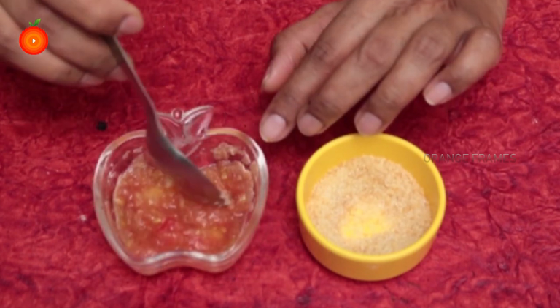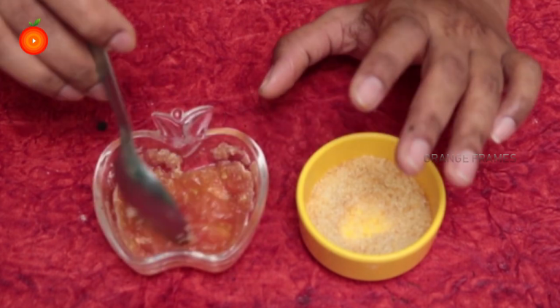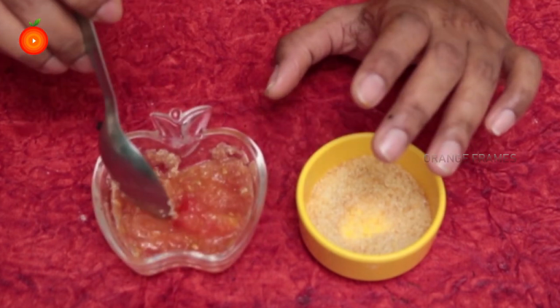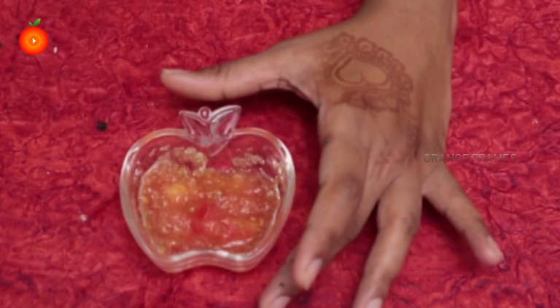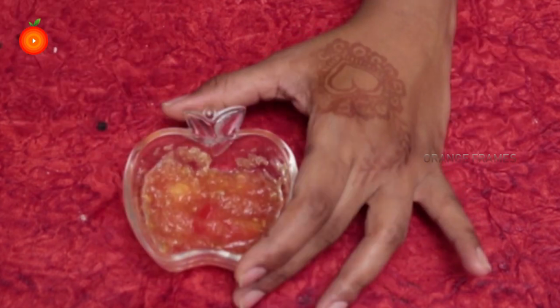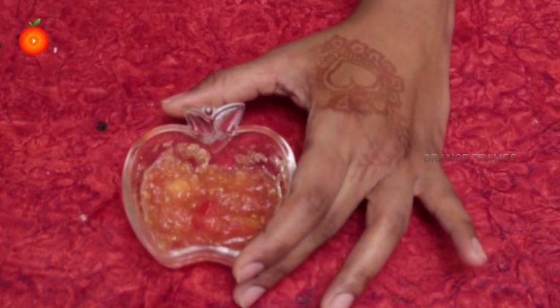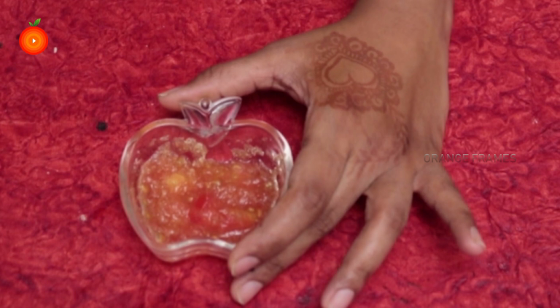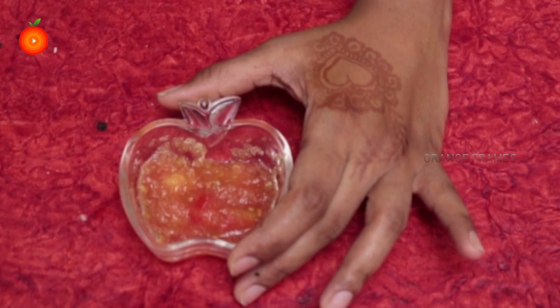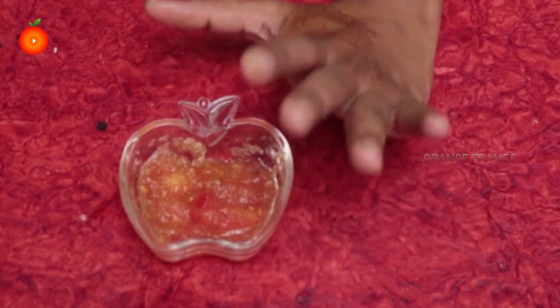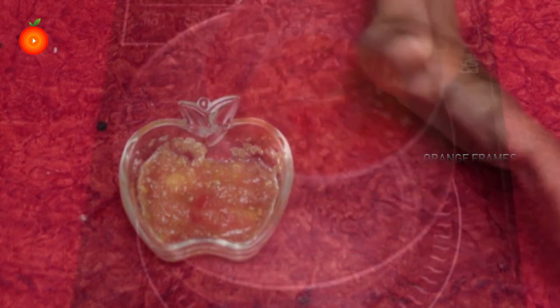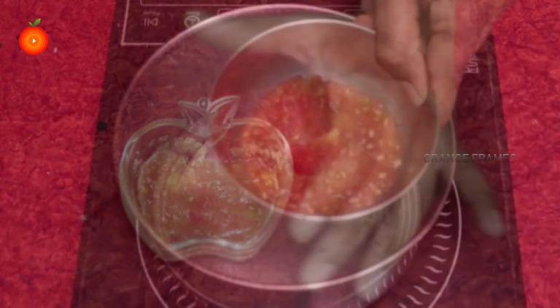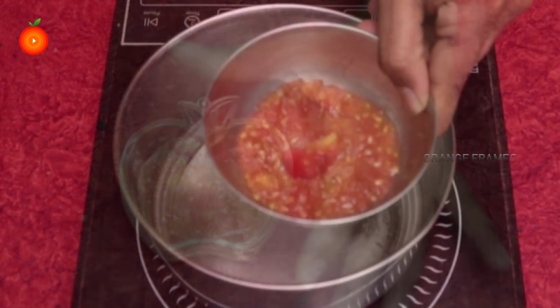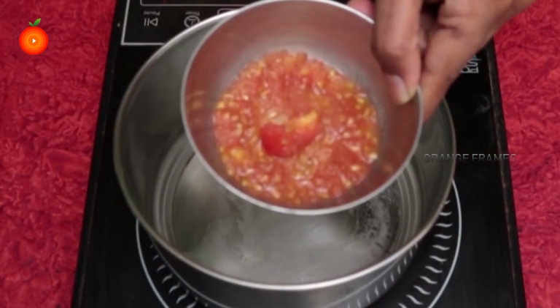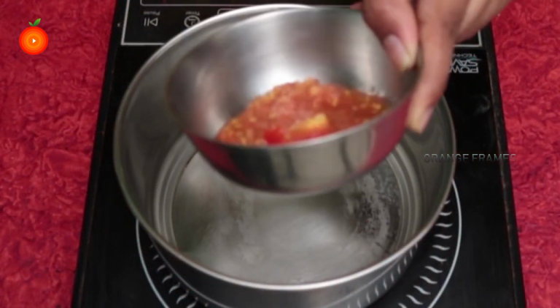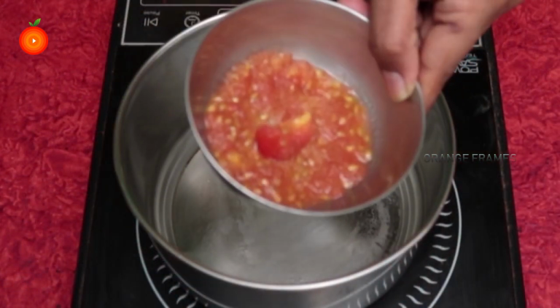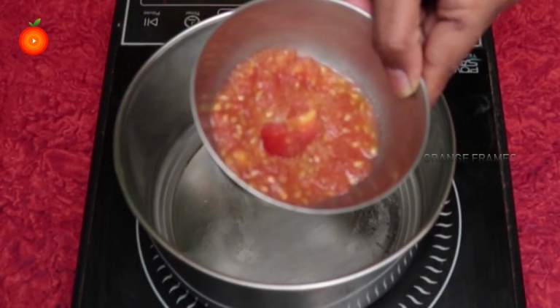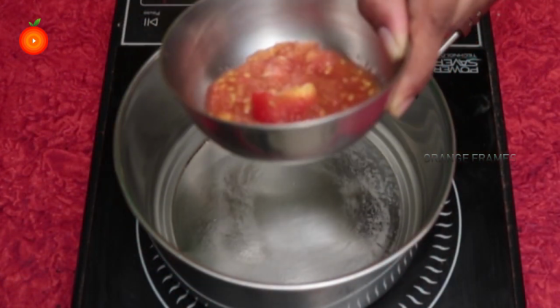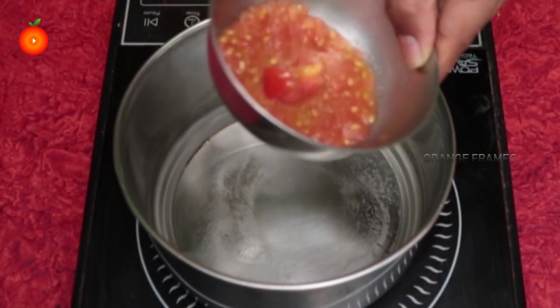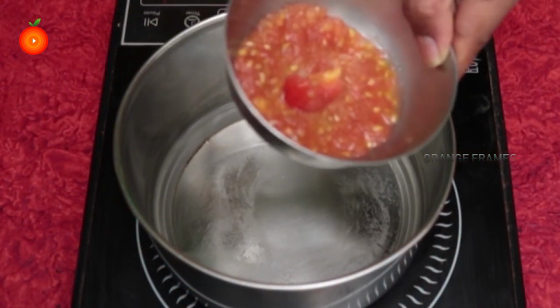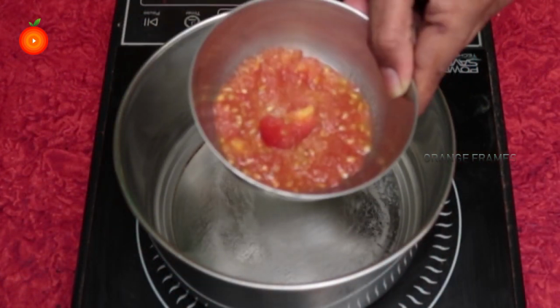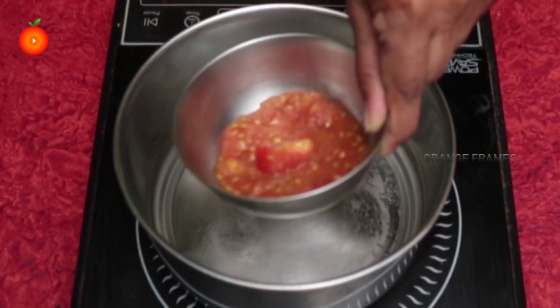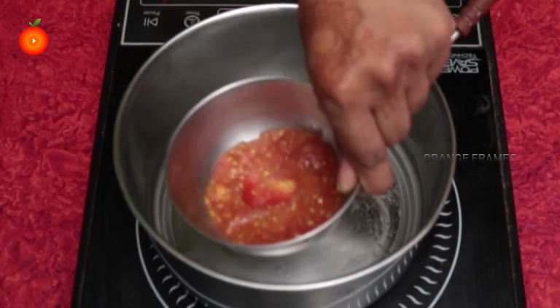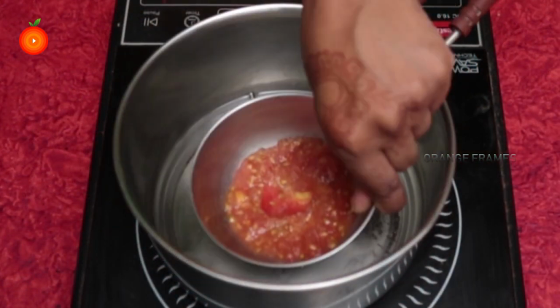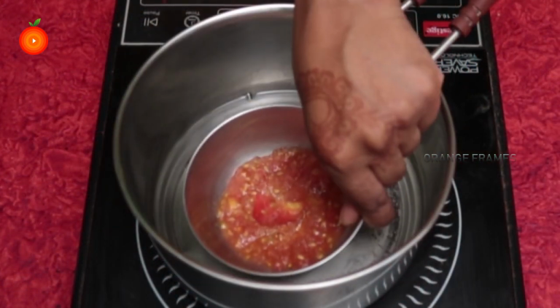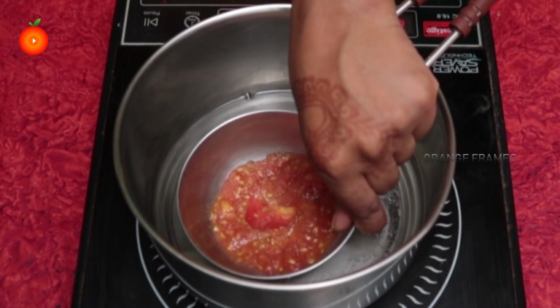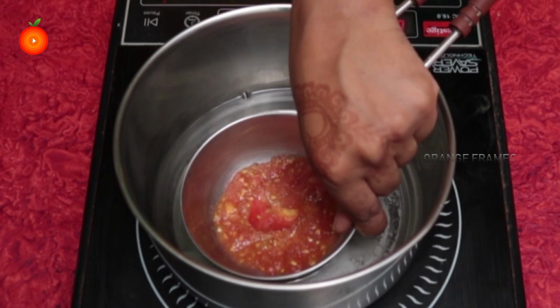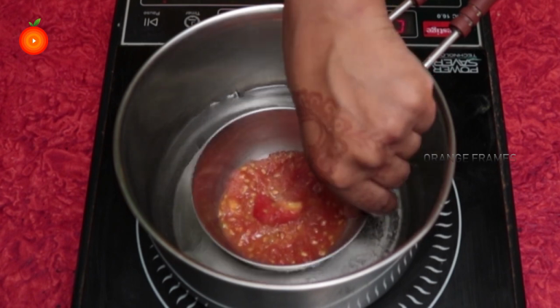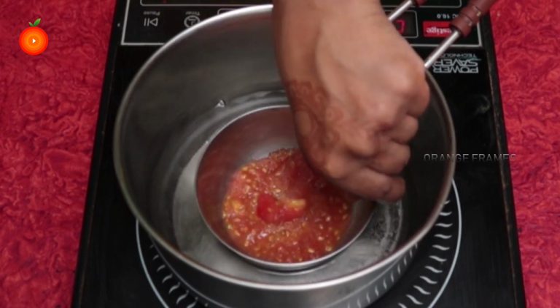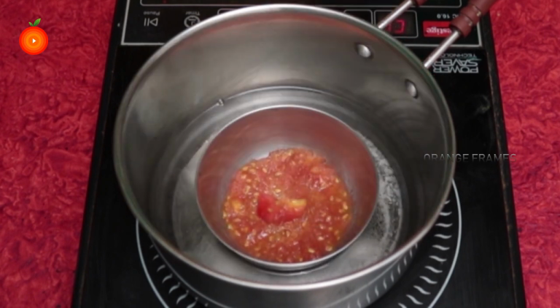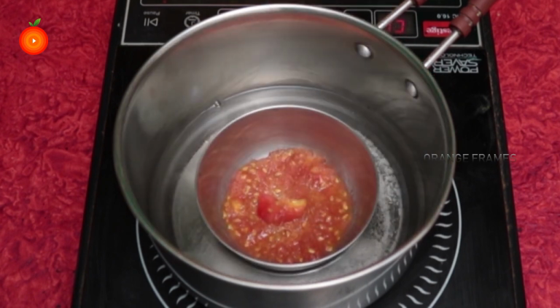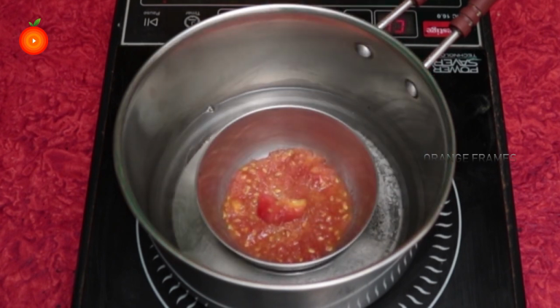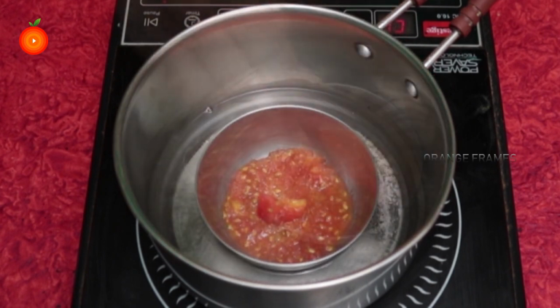After that, we have to do double boiling. Take a vessel and add water into it, boil the water, and then keep that mixture bowl in the boiling water.